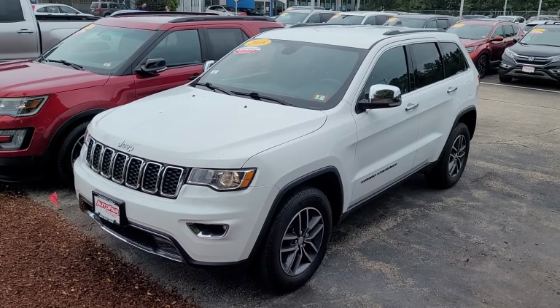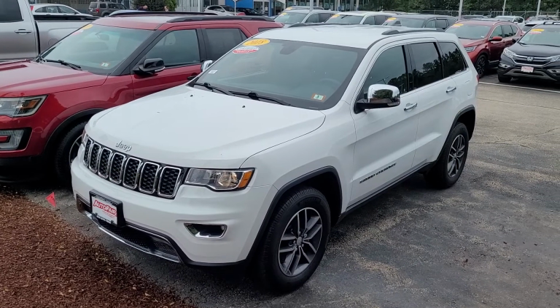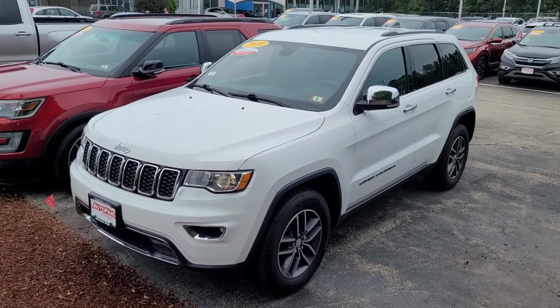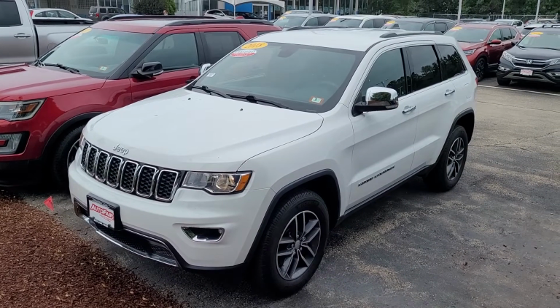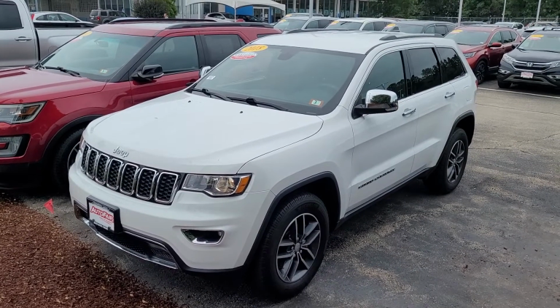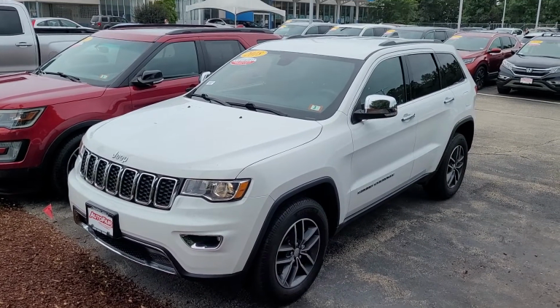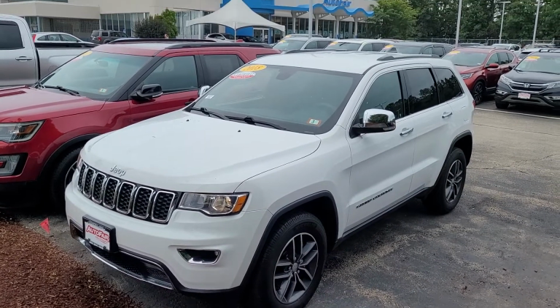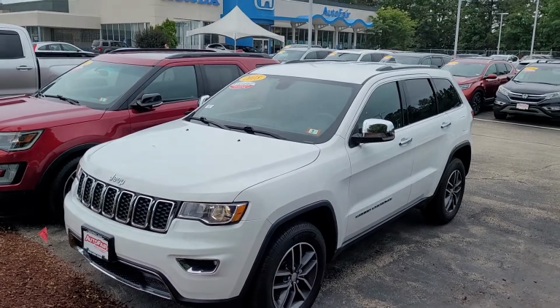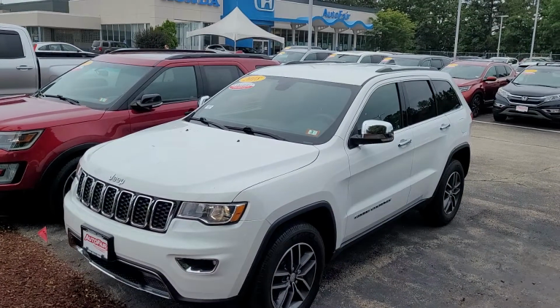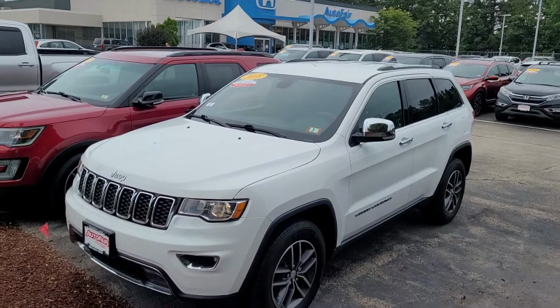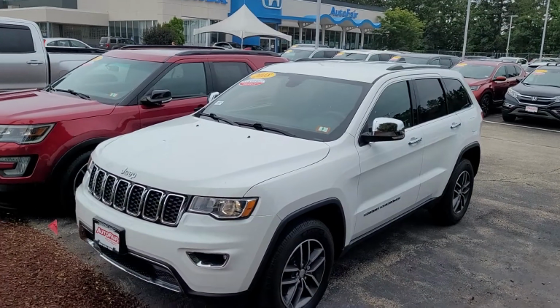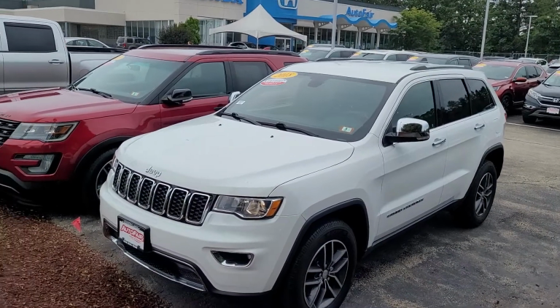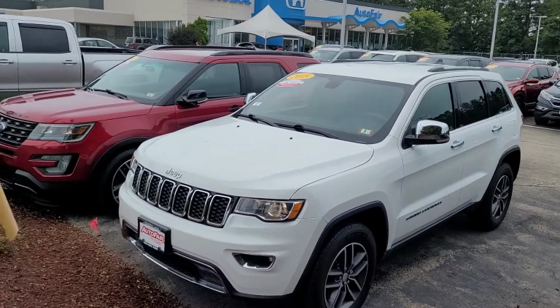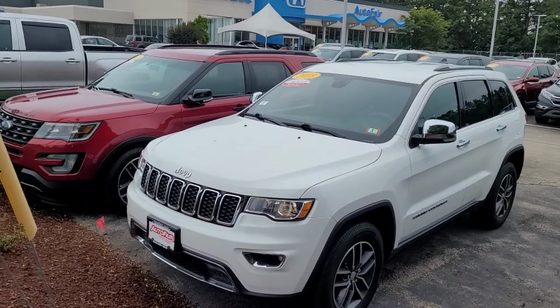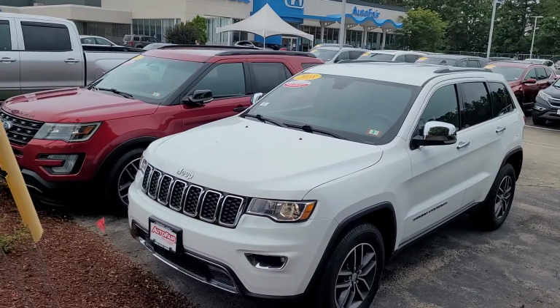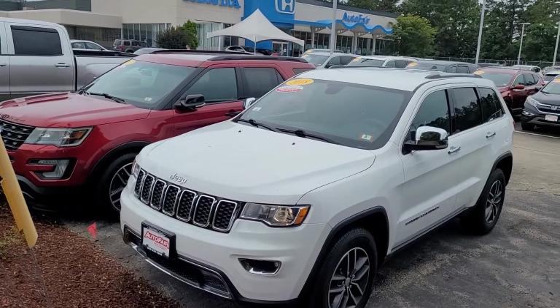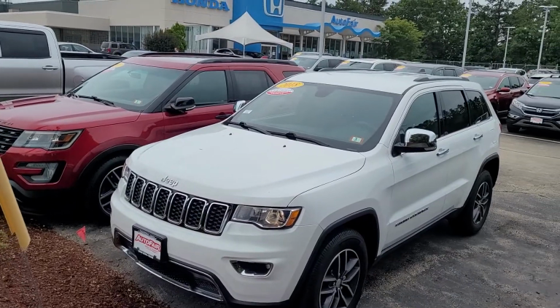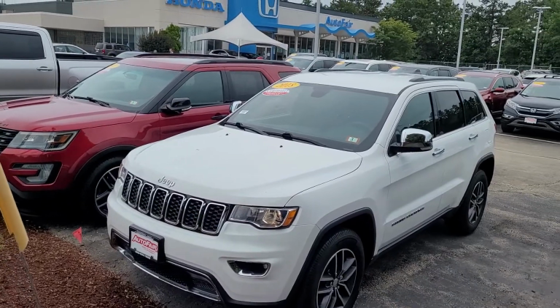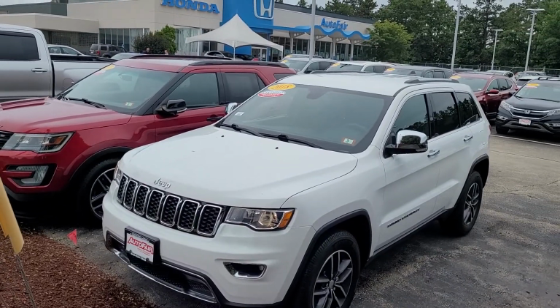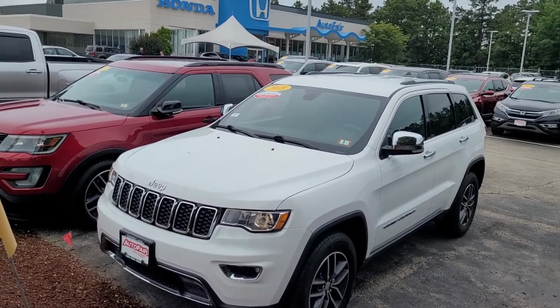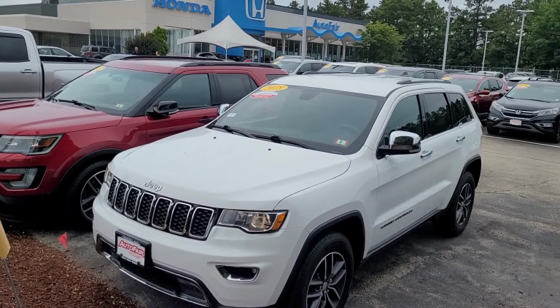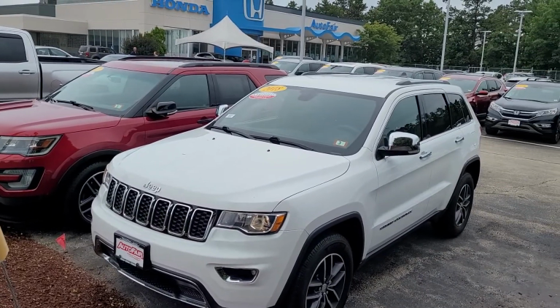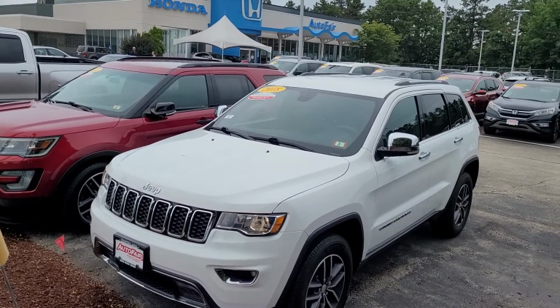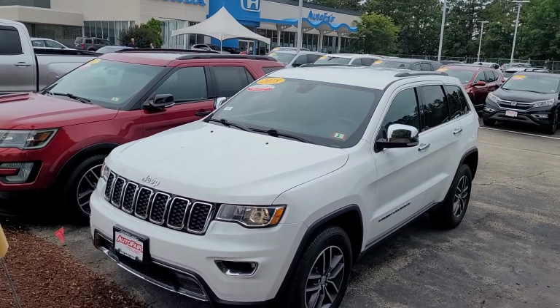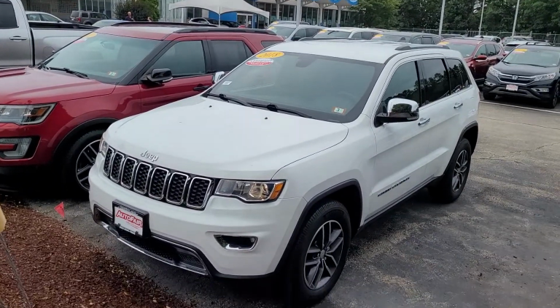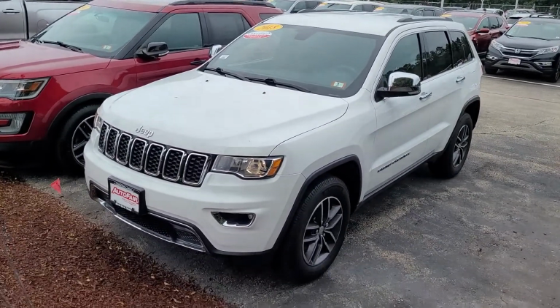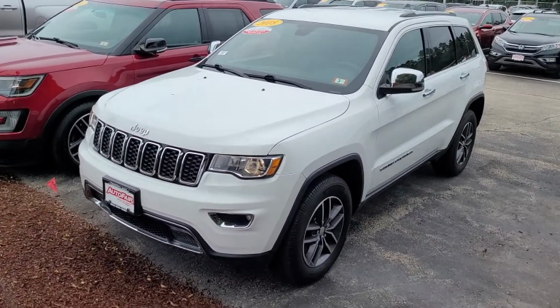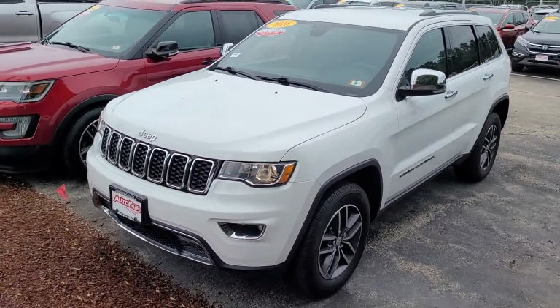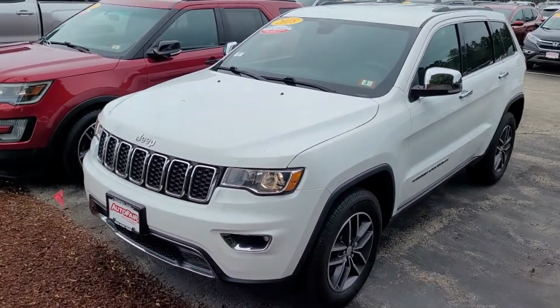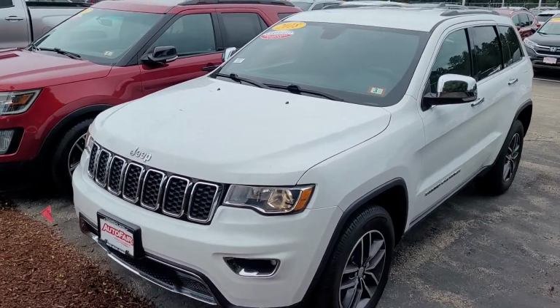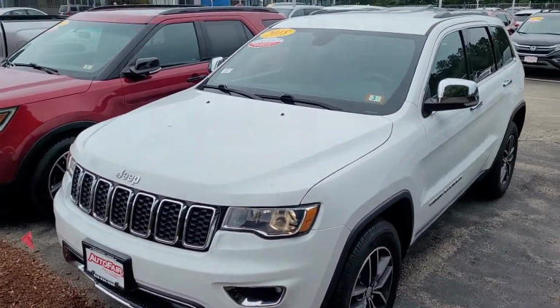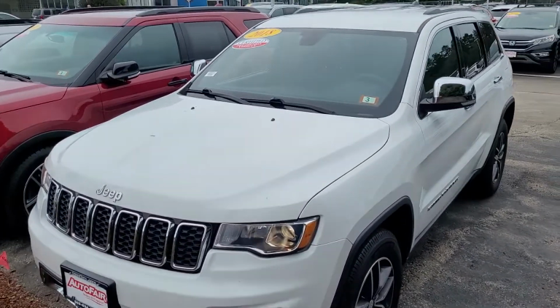Good afternoon, Alex. This is Jeff Rellinger with AutoFair Honda, and I'm sending you this video with the 2018 Jeep Grand Cherokee. This one's fully loaded. I actually showed this one a few days ago.